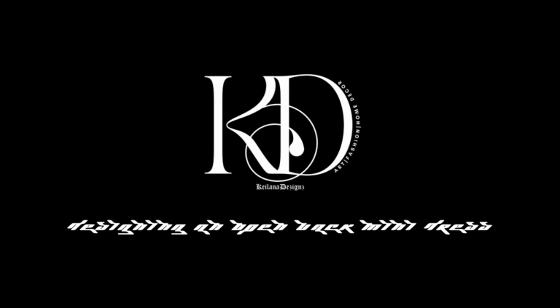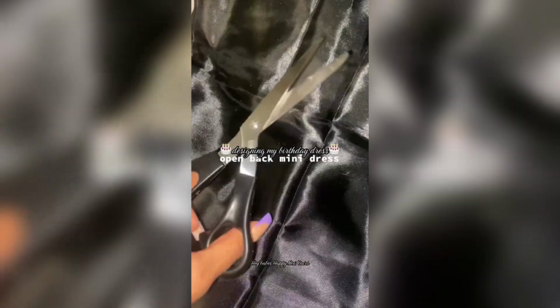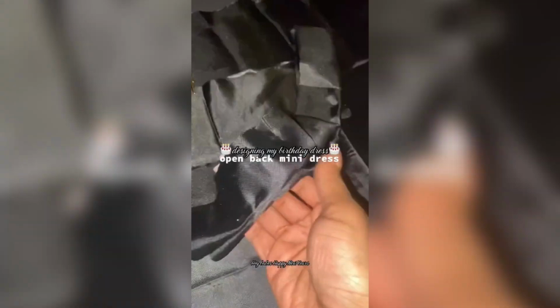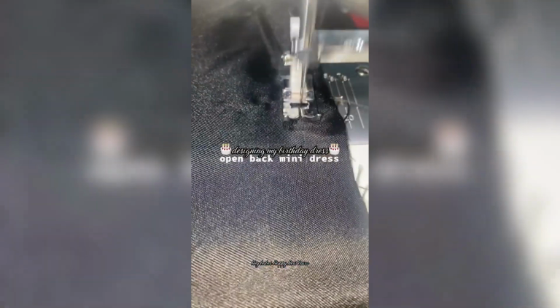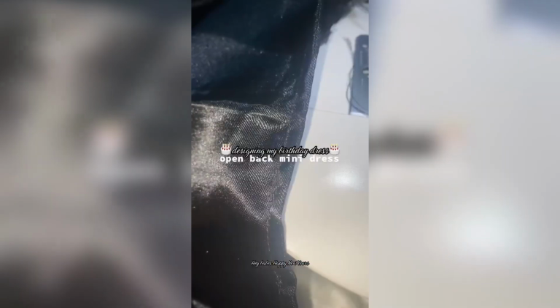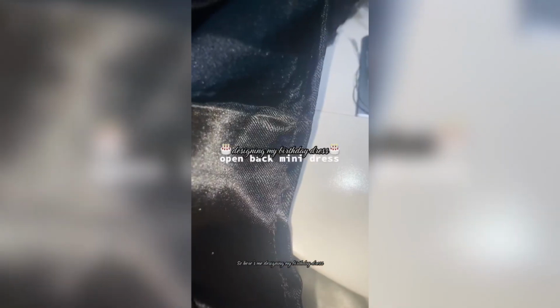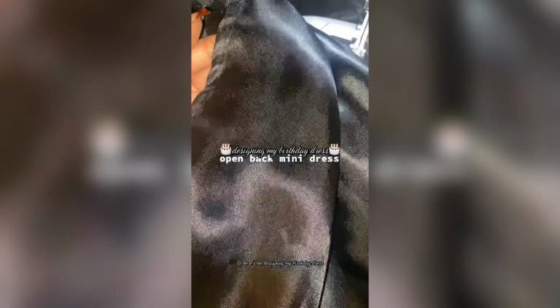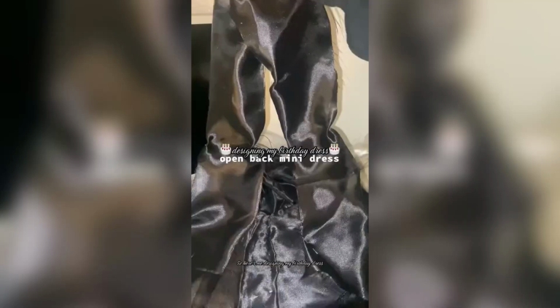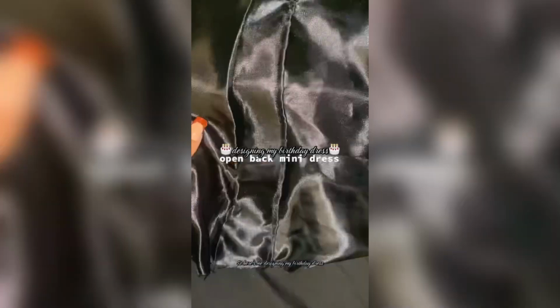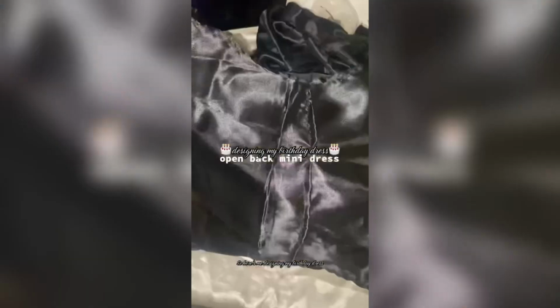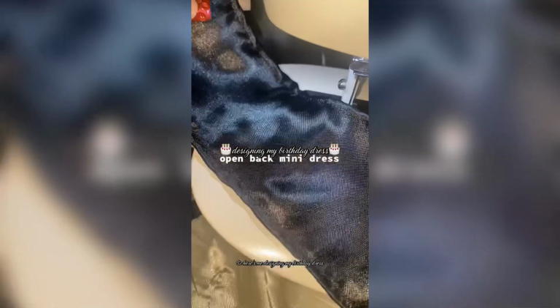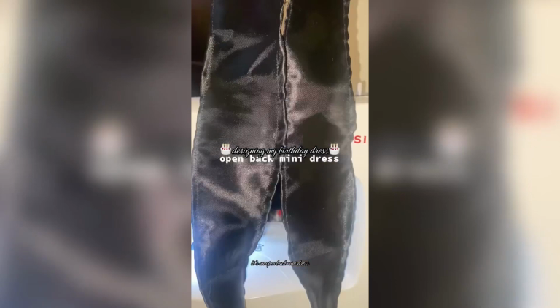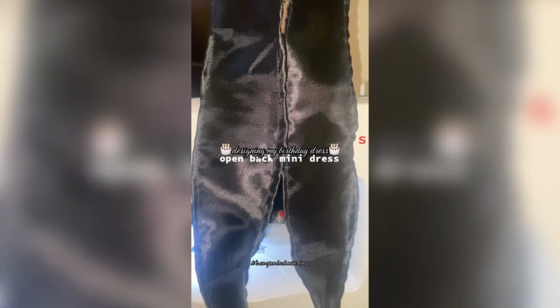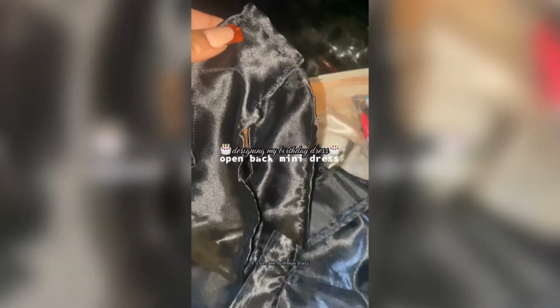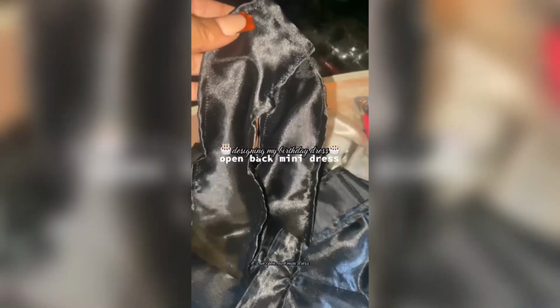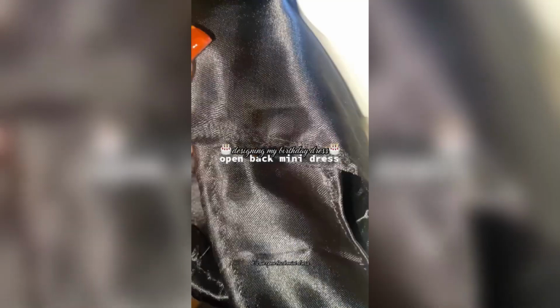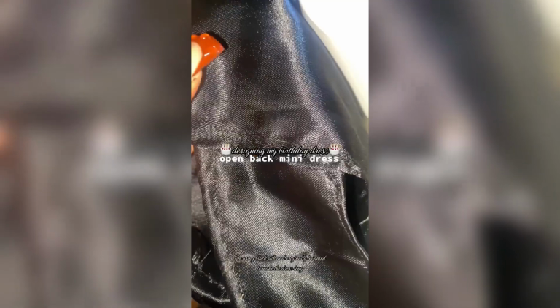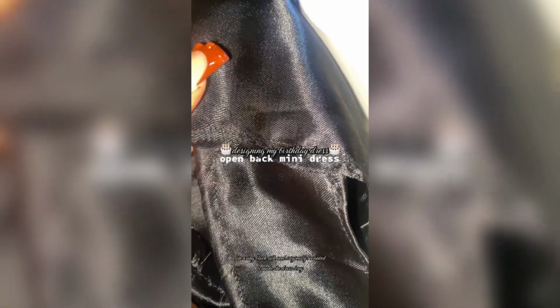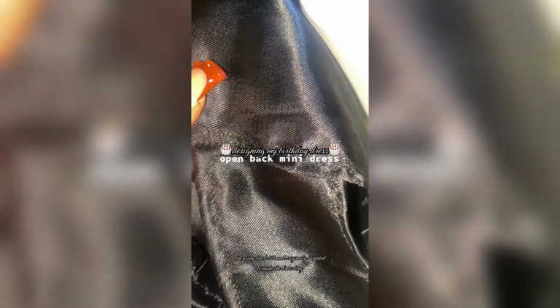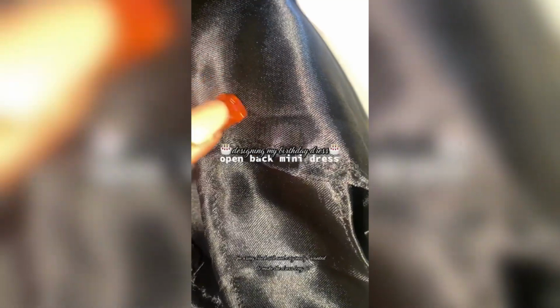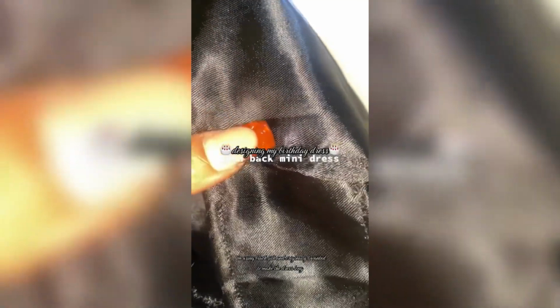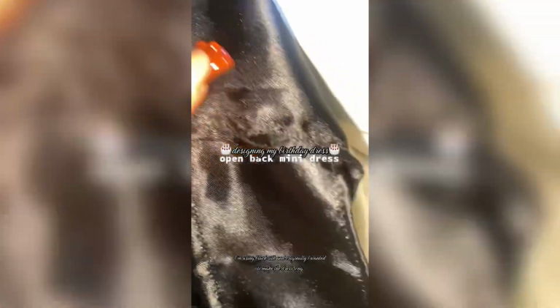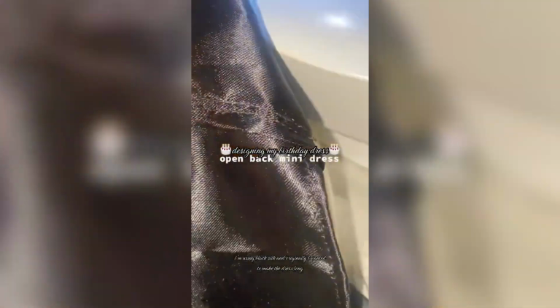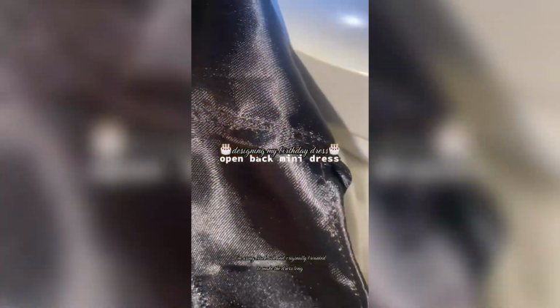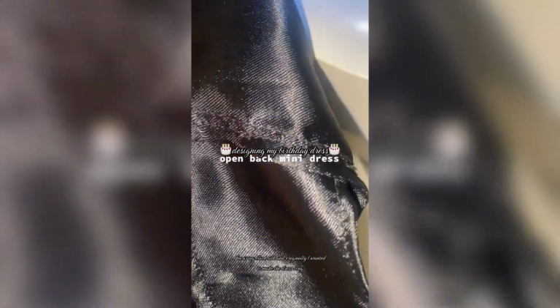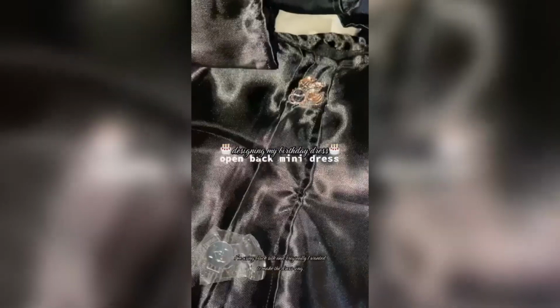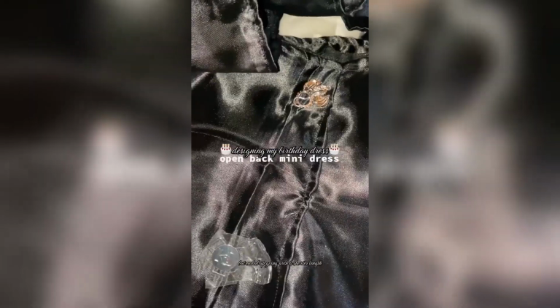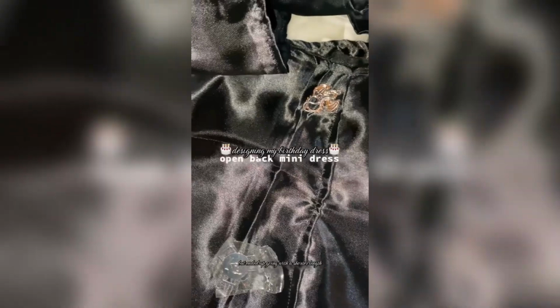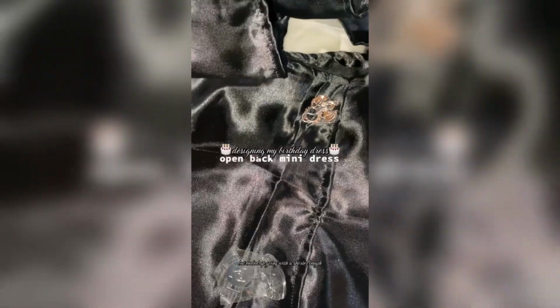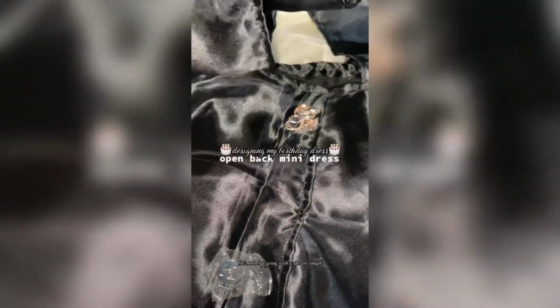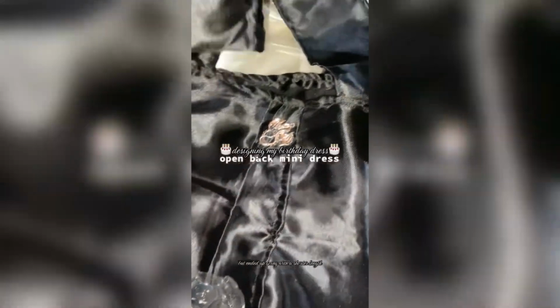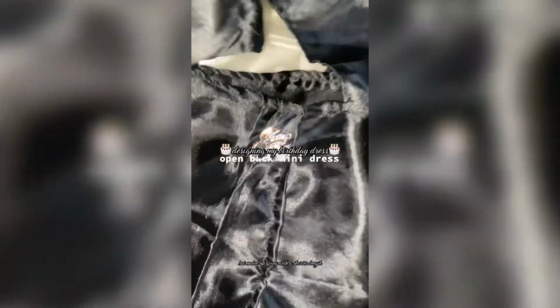Hey babes, happy new year! Here's me designing my birthday dress — it's an open back mini dress. I'm using black silk, and originally I wanted to make the dress long but ended up going with a shorter length.